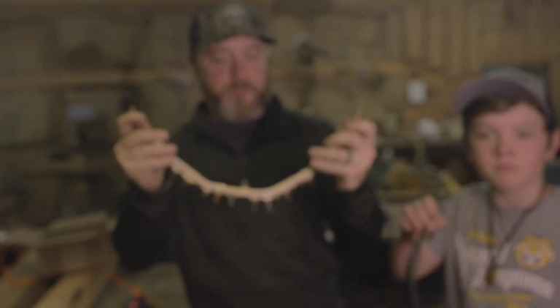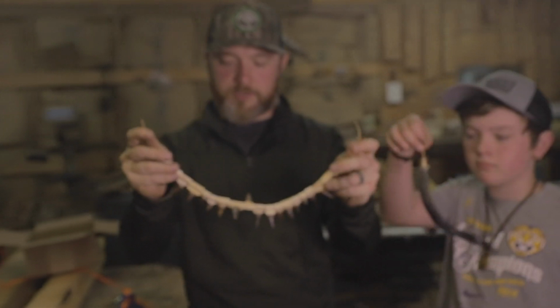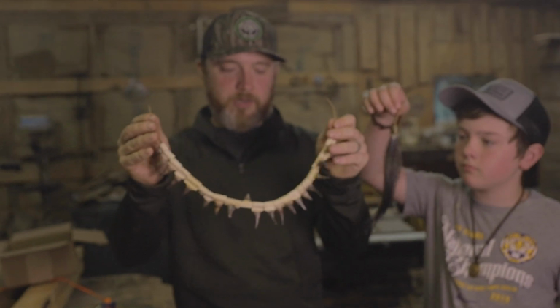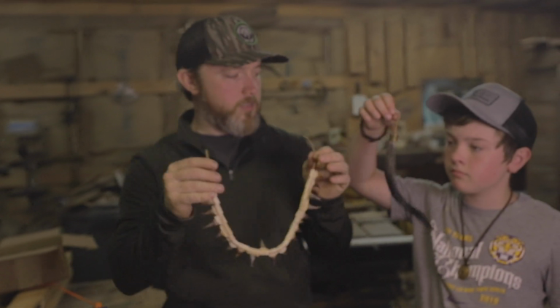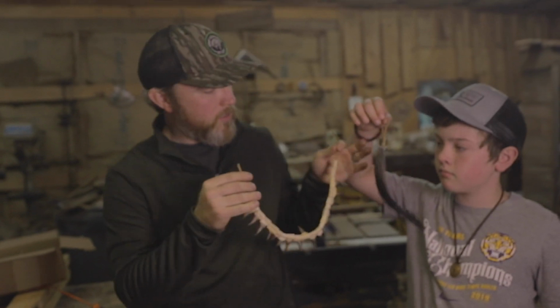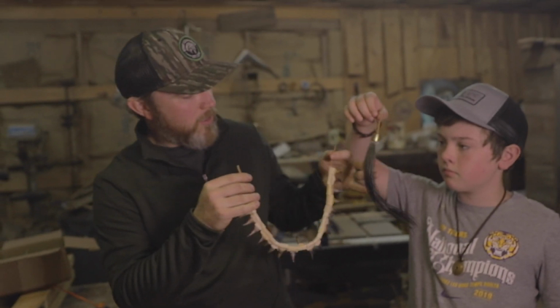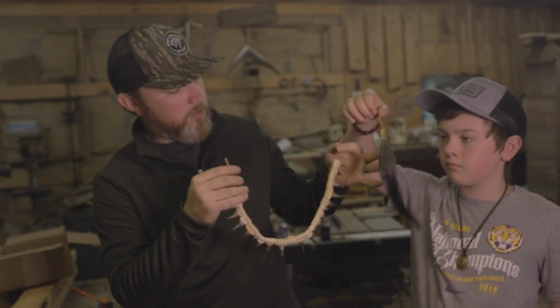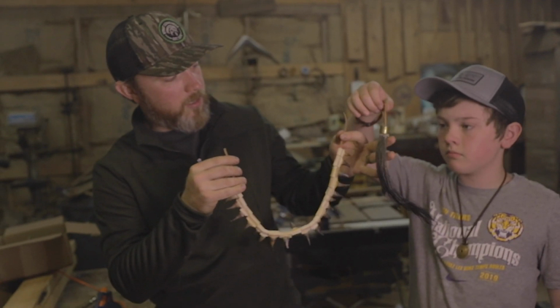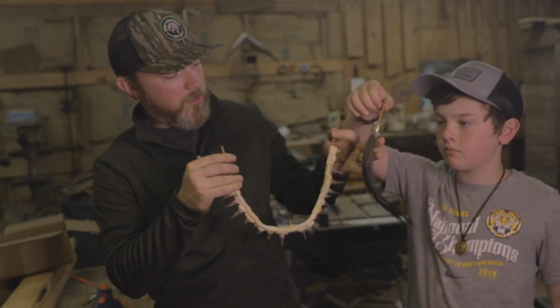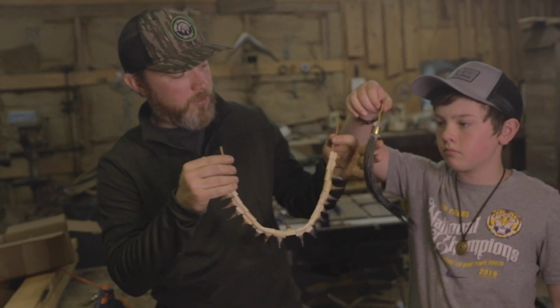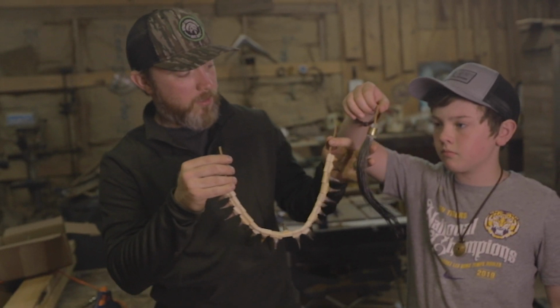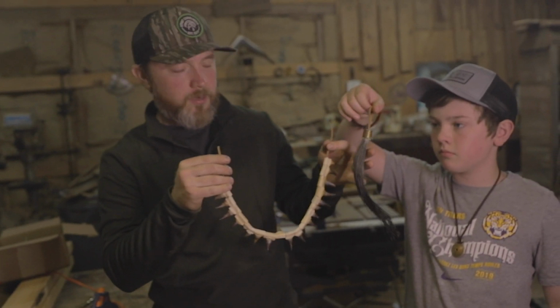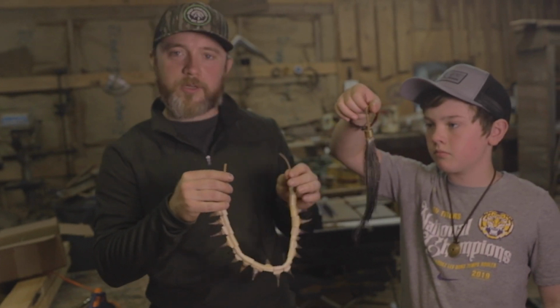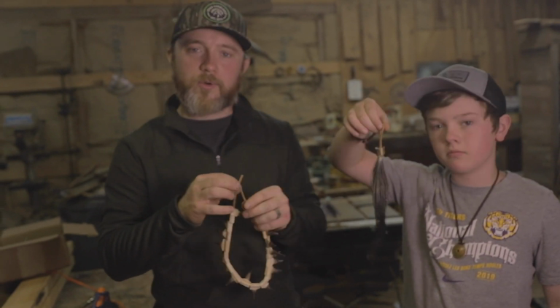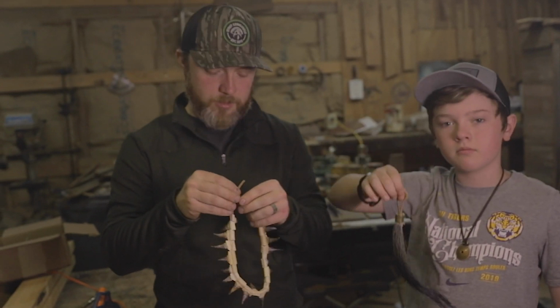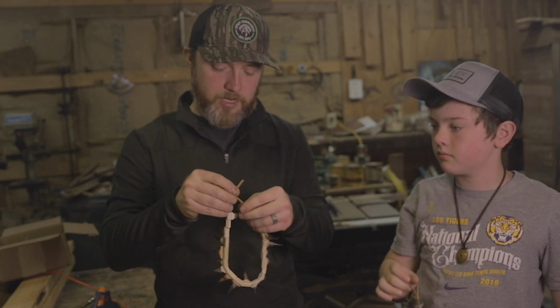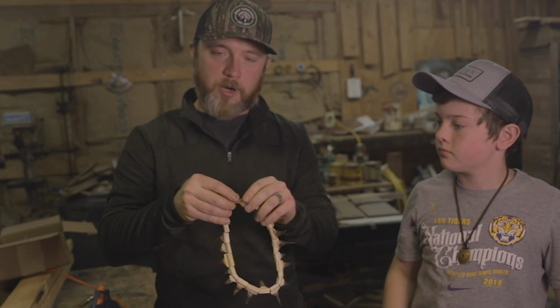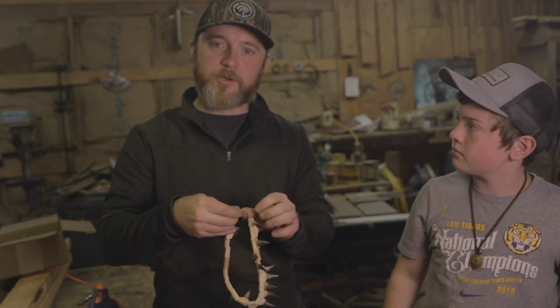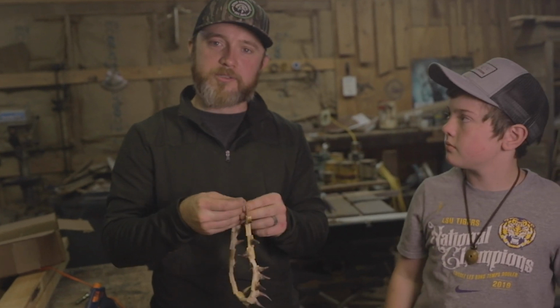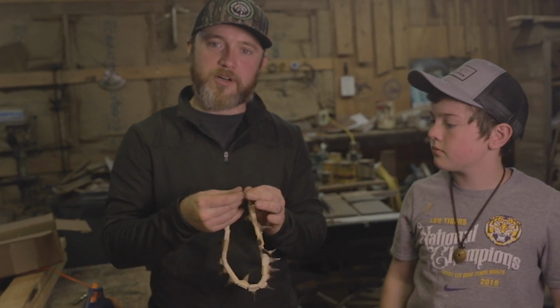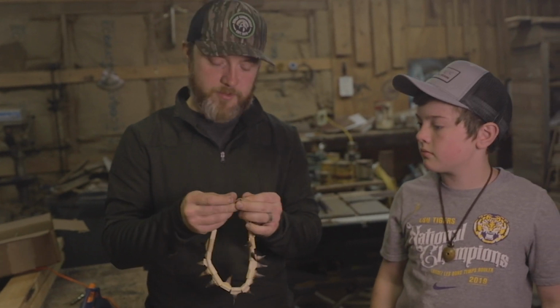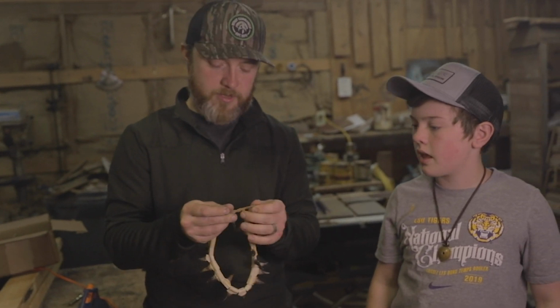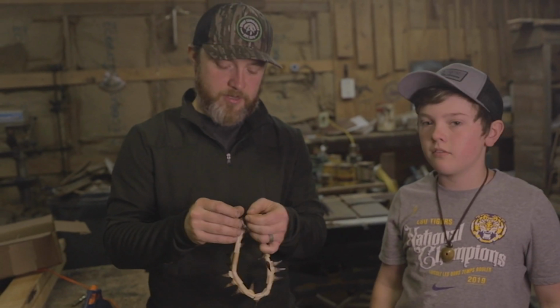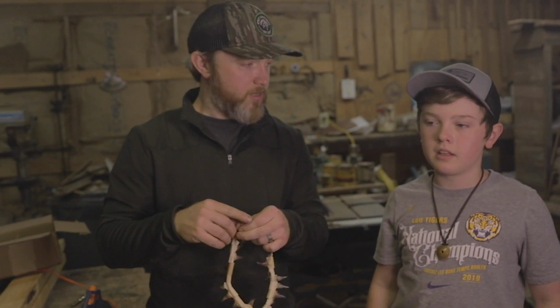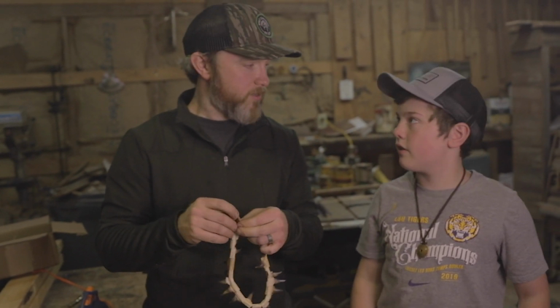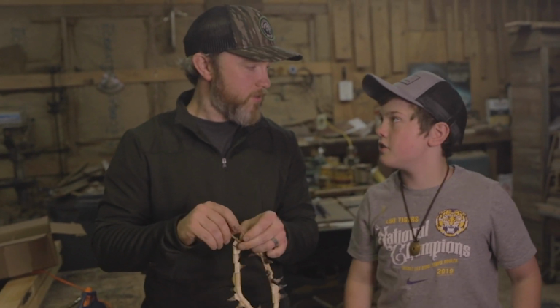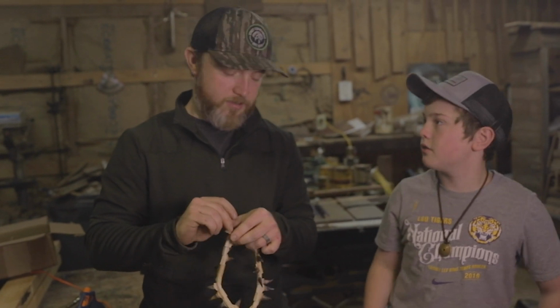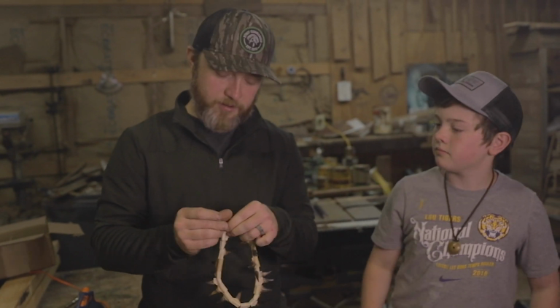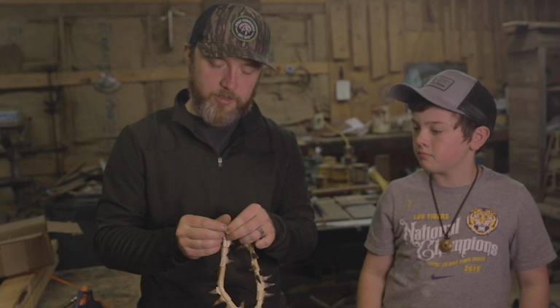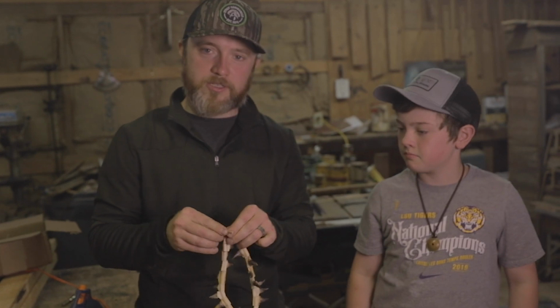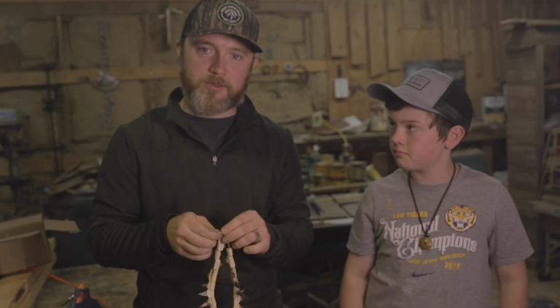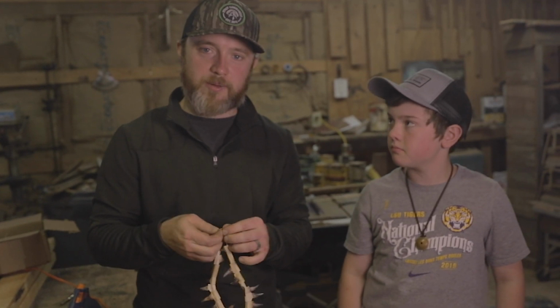There's a little spur necklace and a beard holder. Pretty cool way to take your spurs and your beards and preserve them. It's very fun too — a lot of fun. It's a good project you can do with your family.